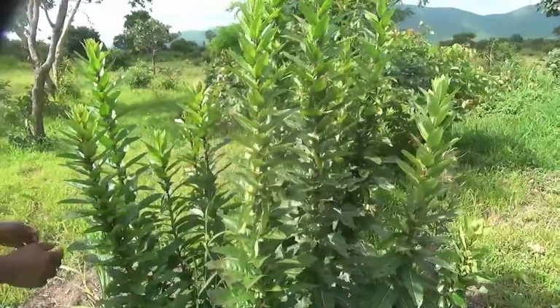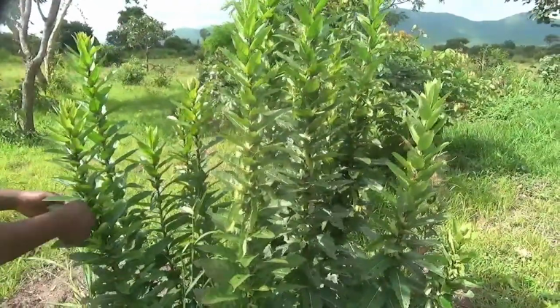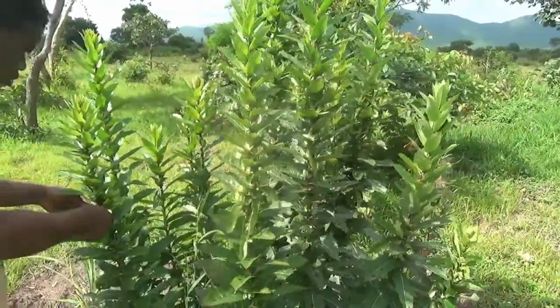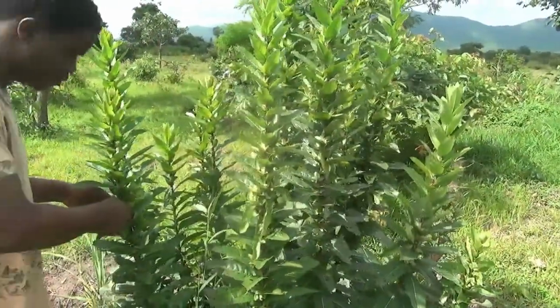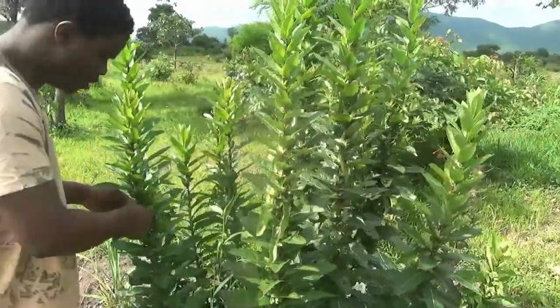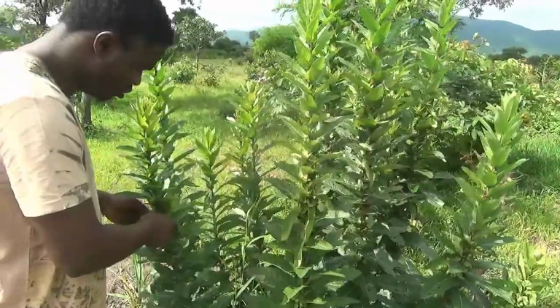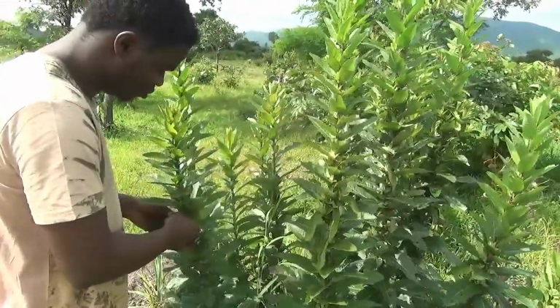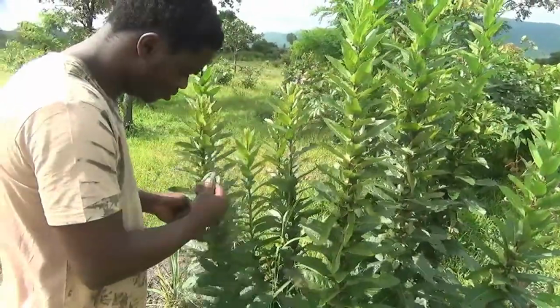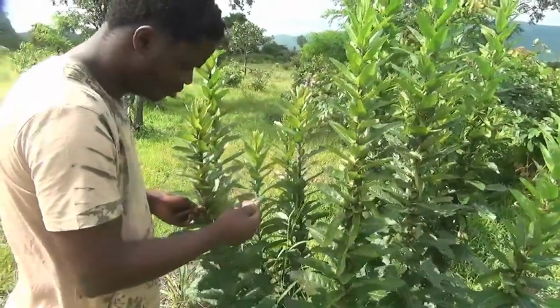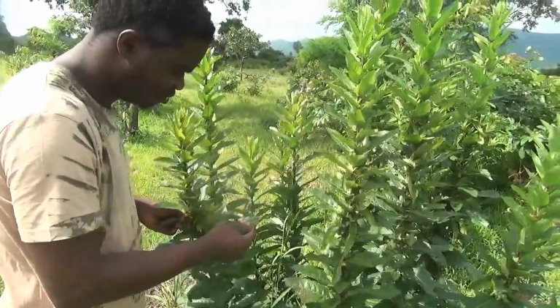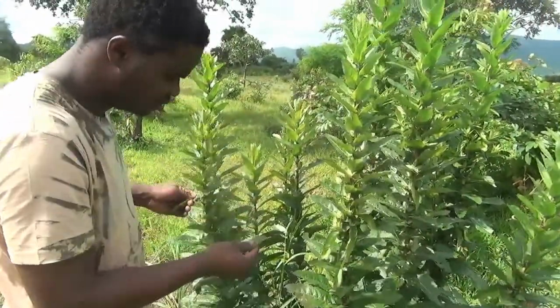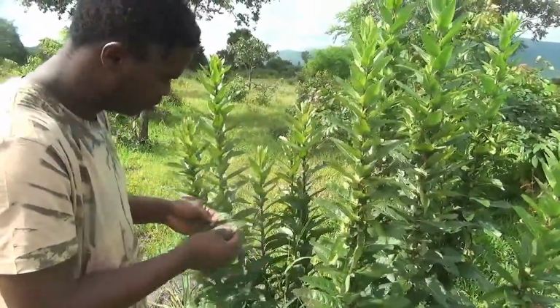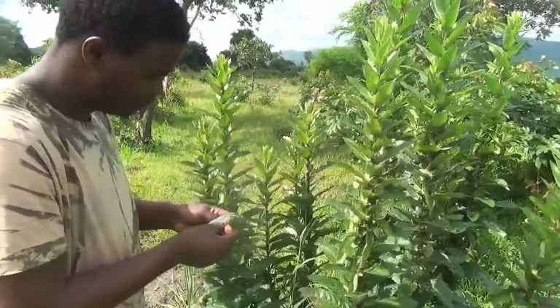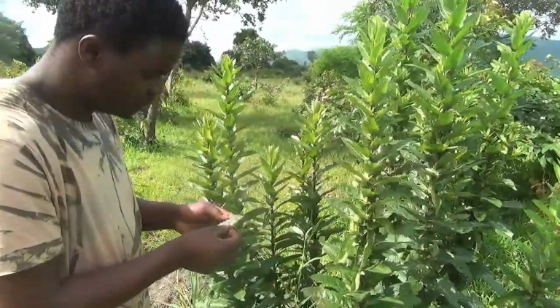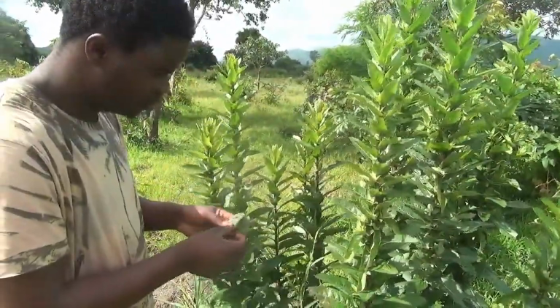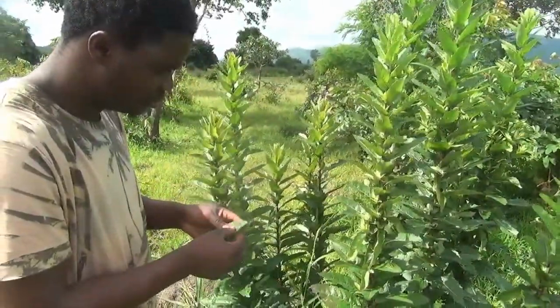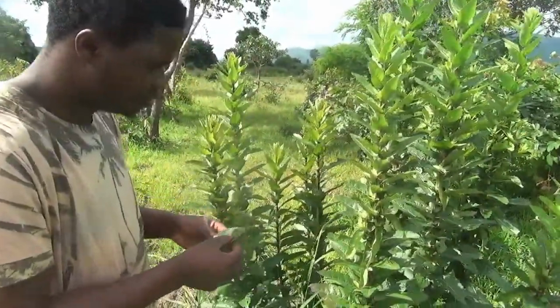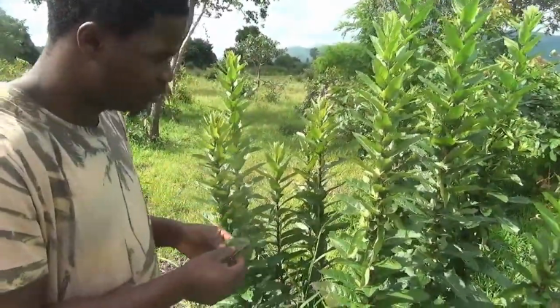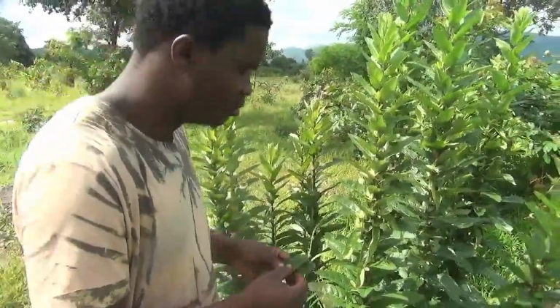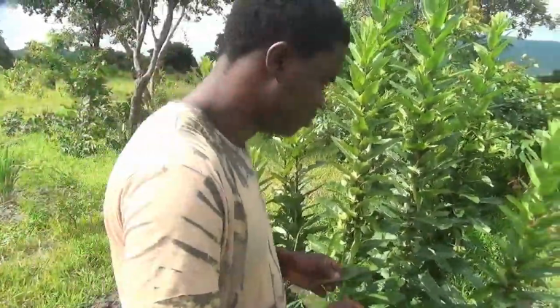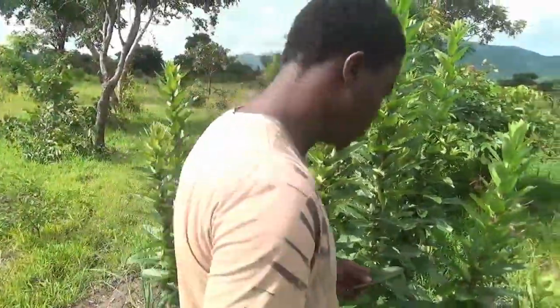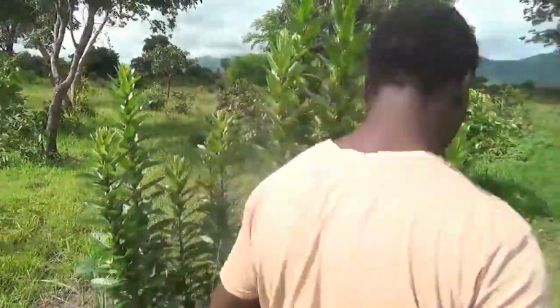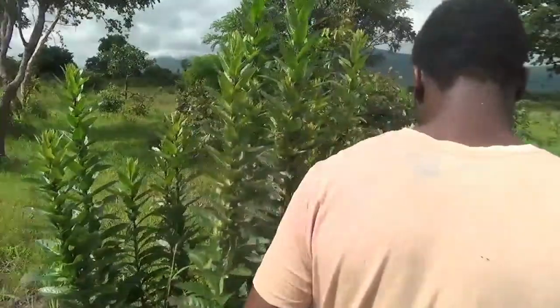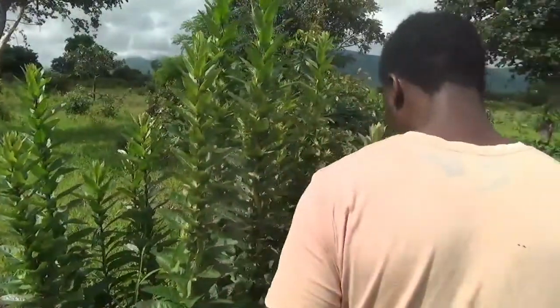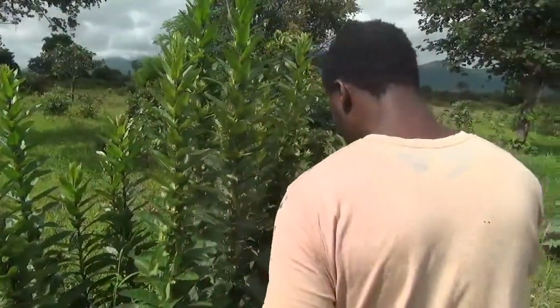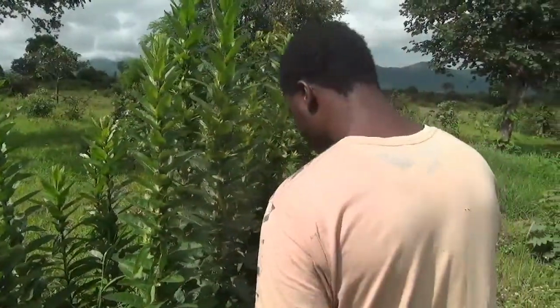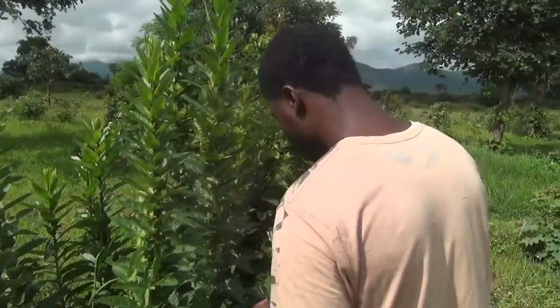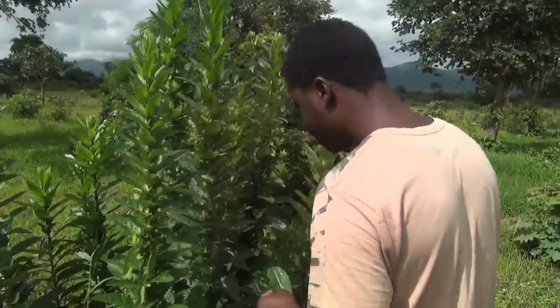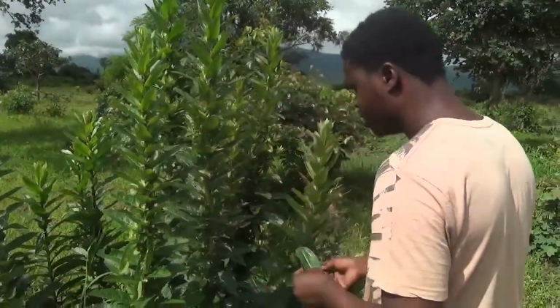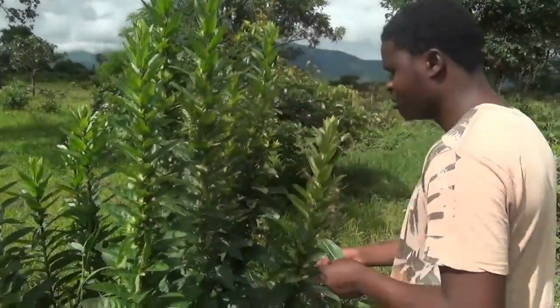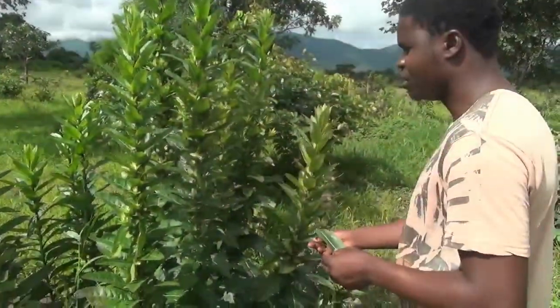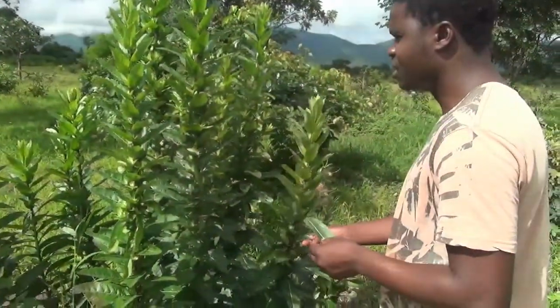So we keep this bitter leaf here because it looks nice. You can see this bush — I love this bush — but it looks very nice, and we also use it for medicine.